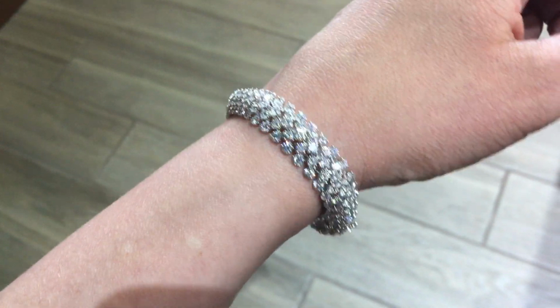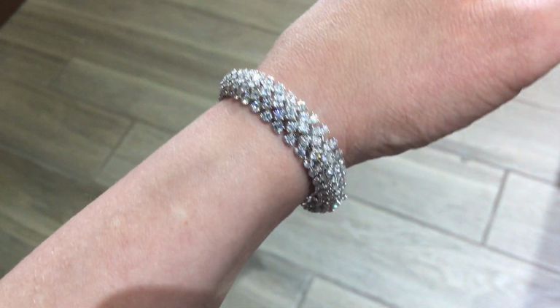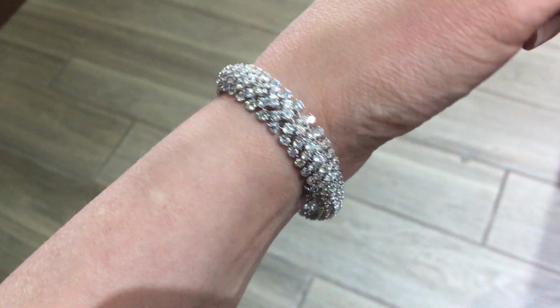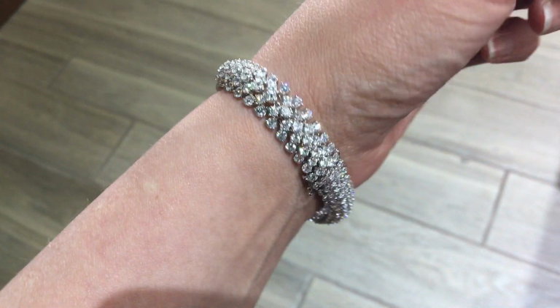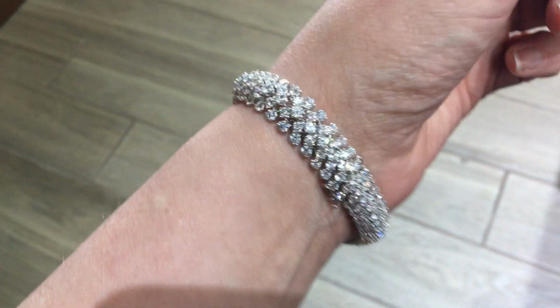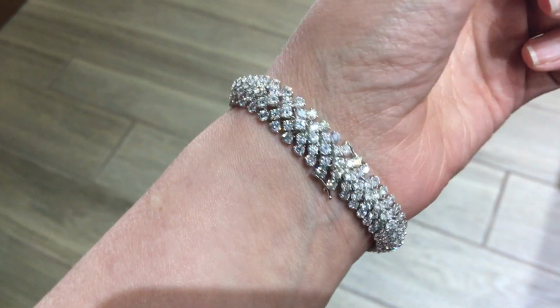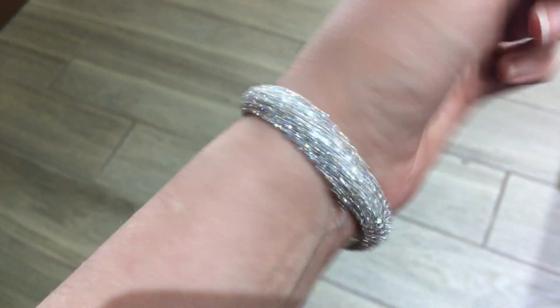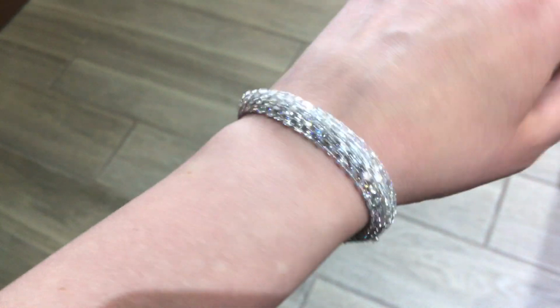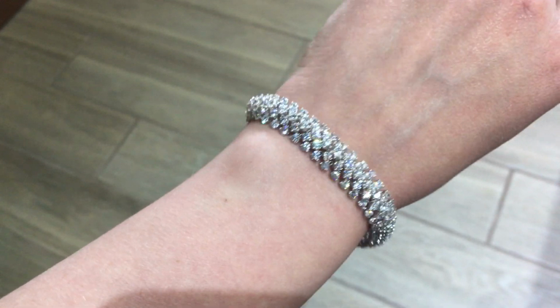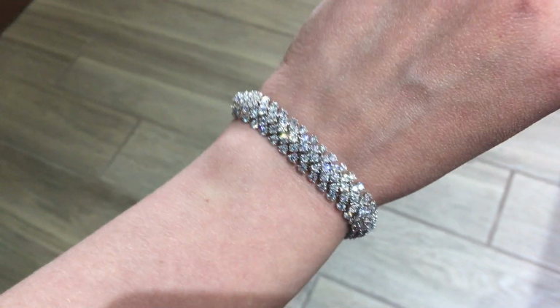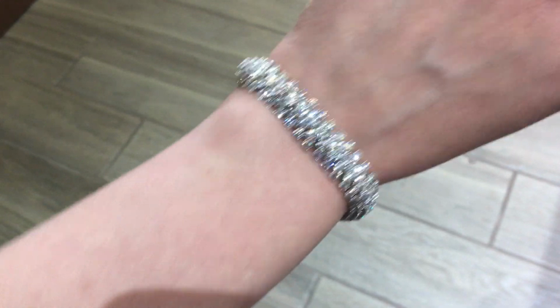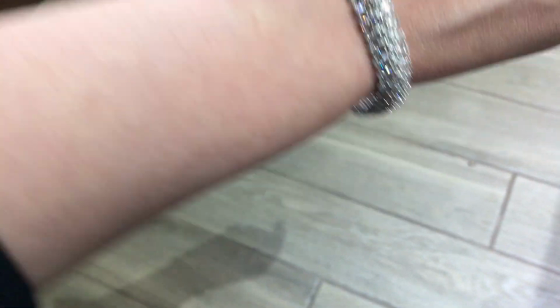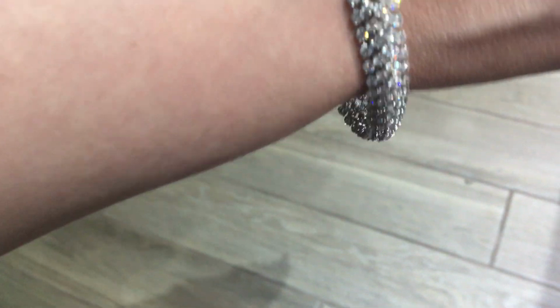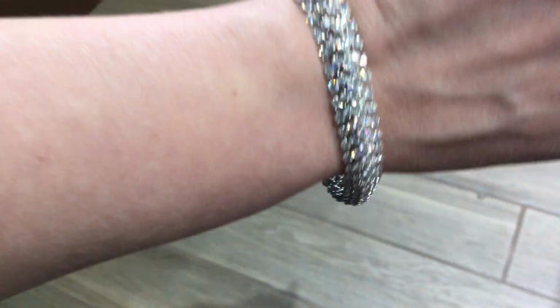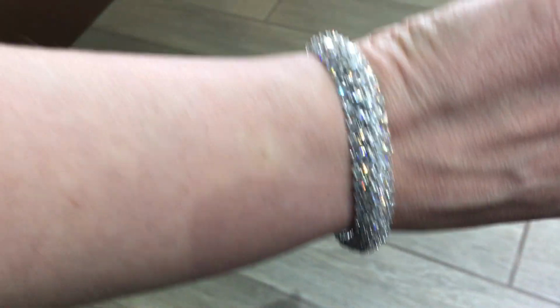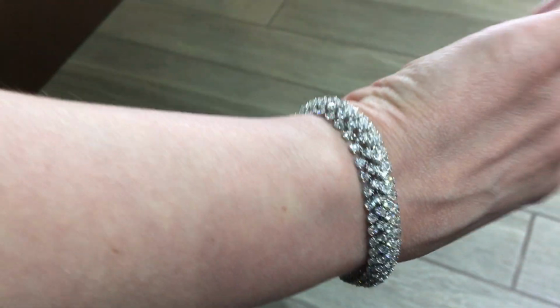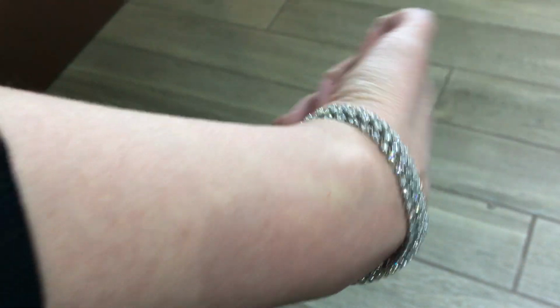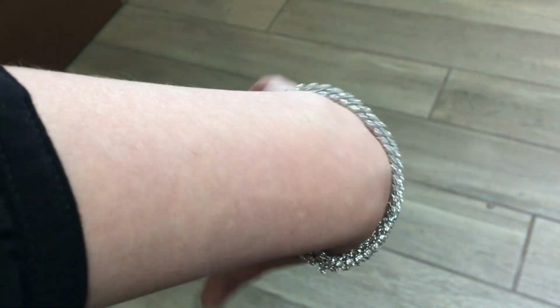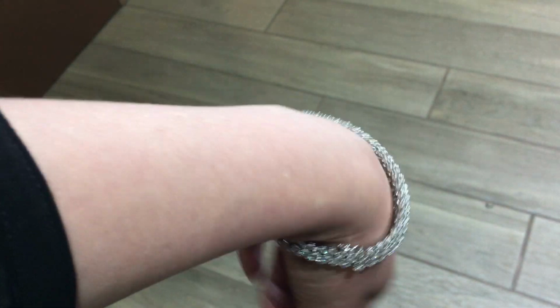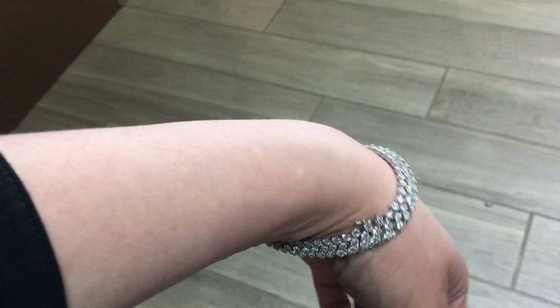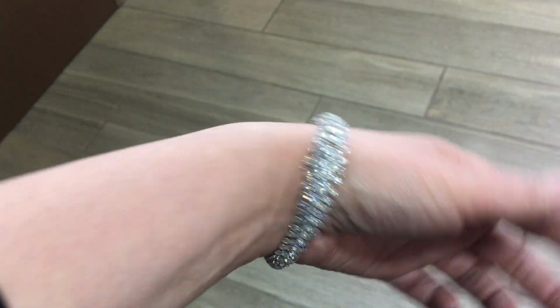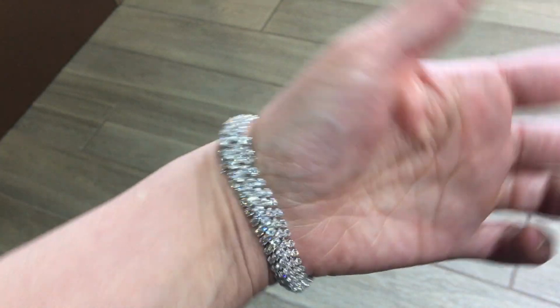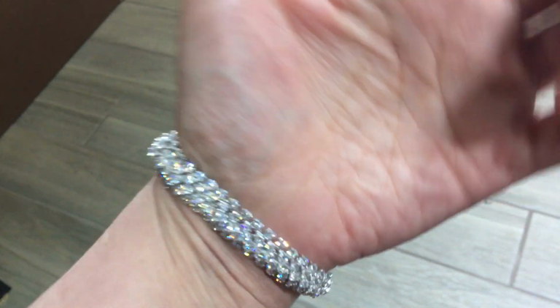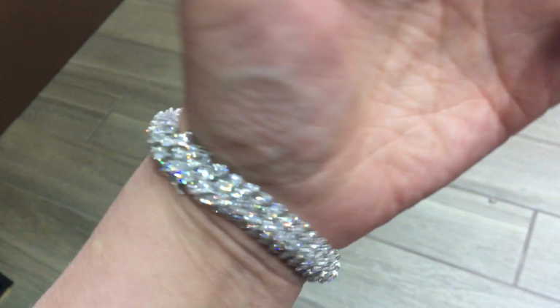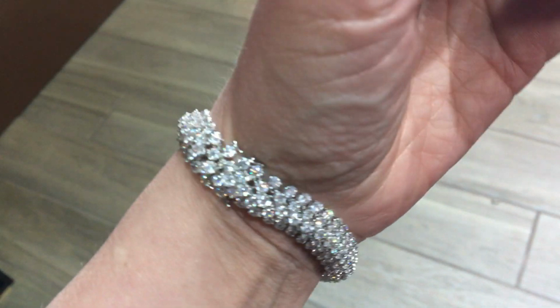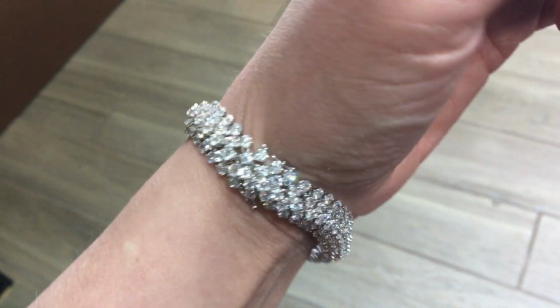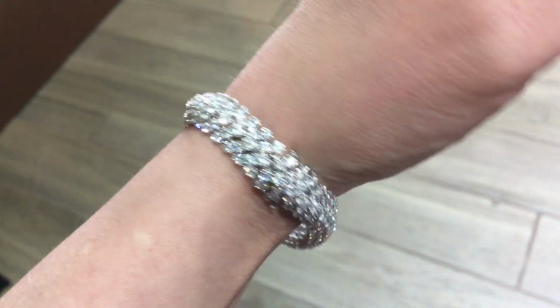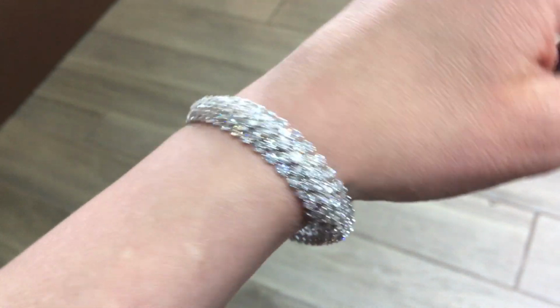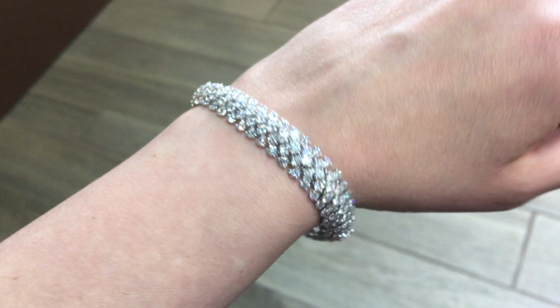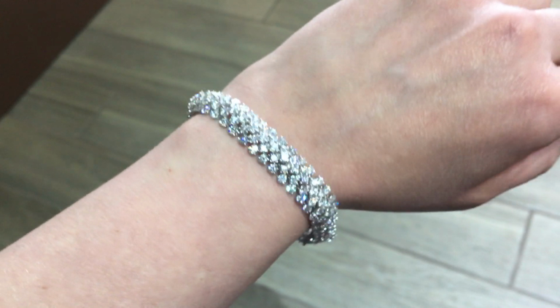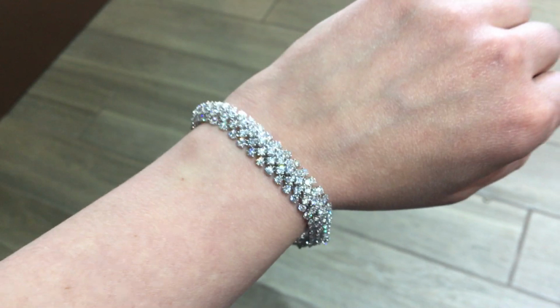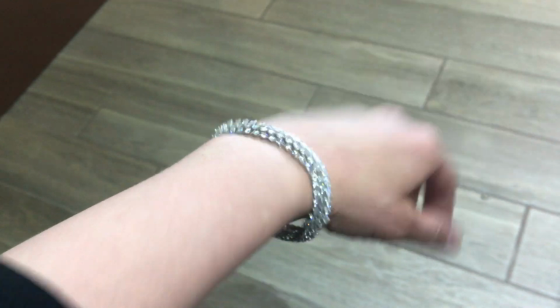It's seven inches in length, so a nice comfortable size. It has some really nice movement on it. It's very smooth, very comfortable to wear.